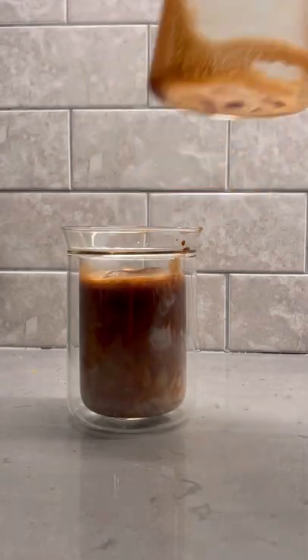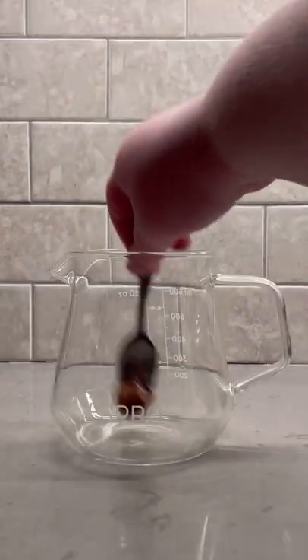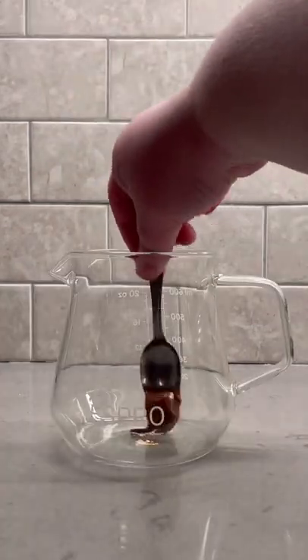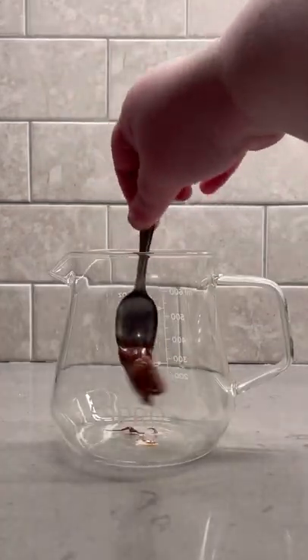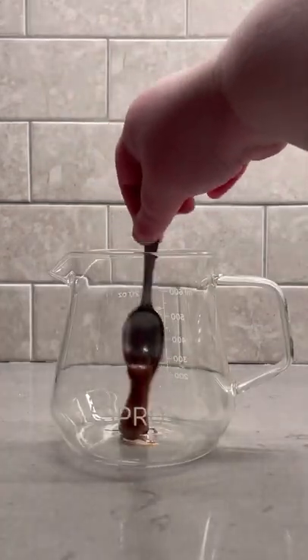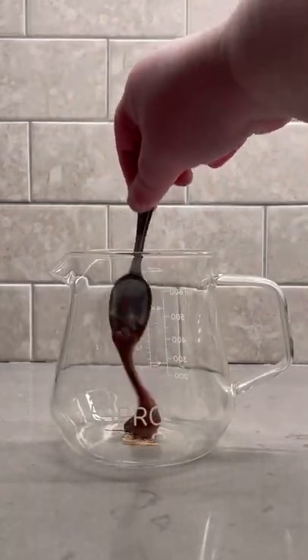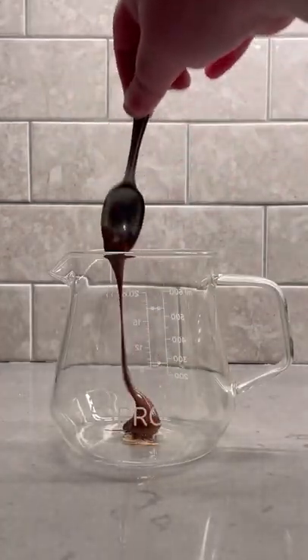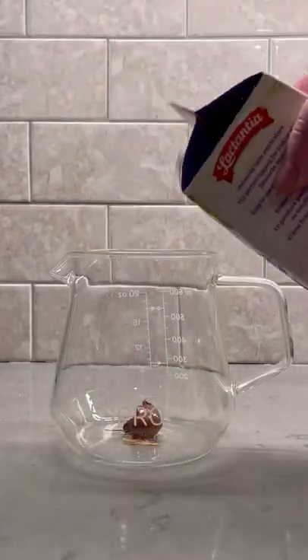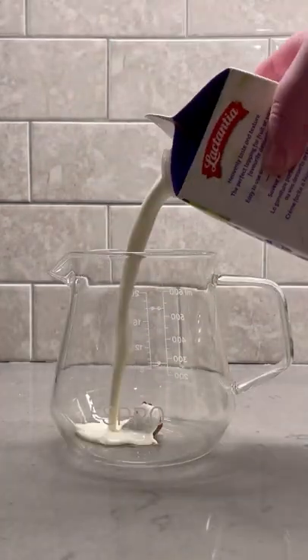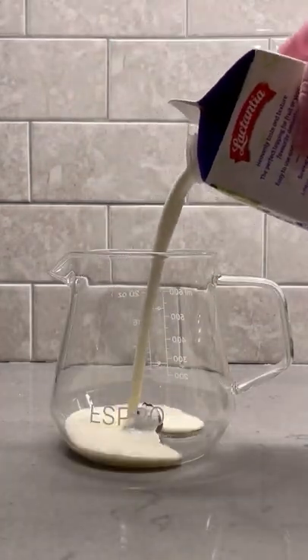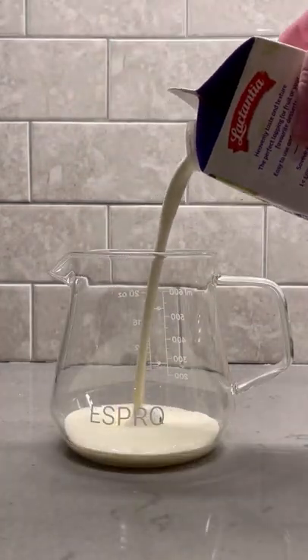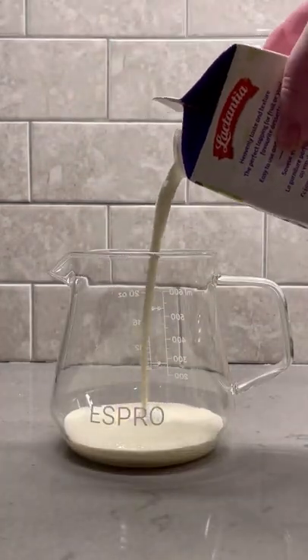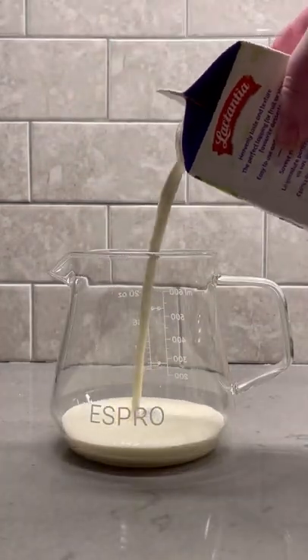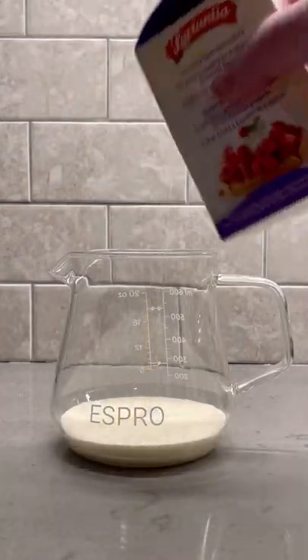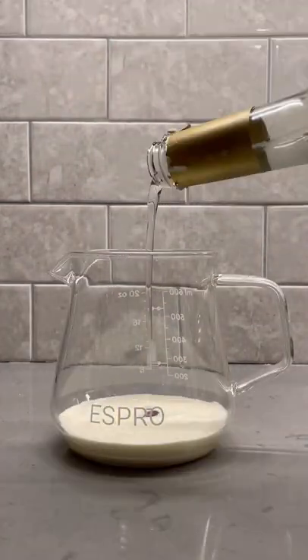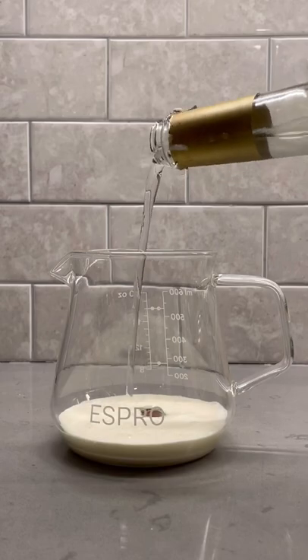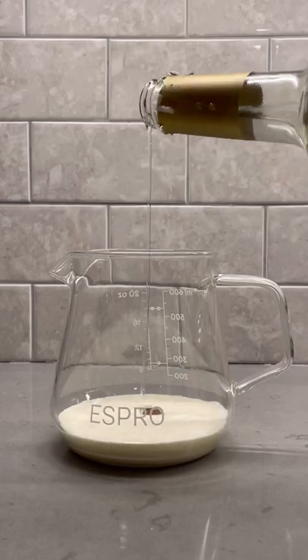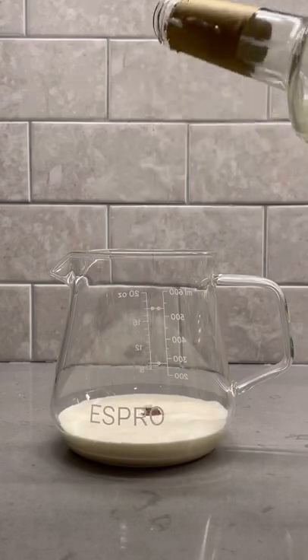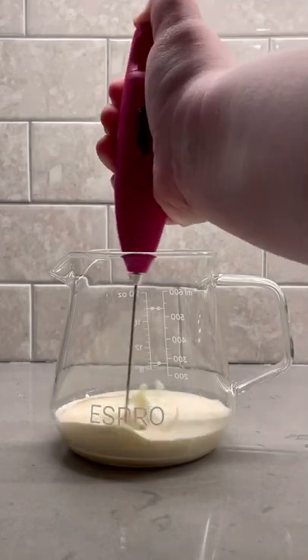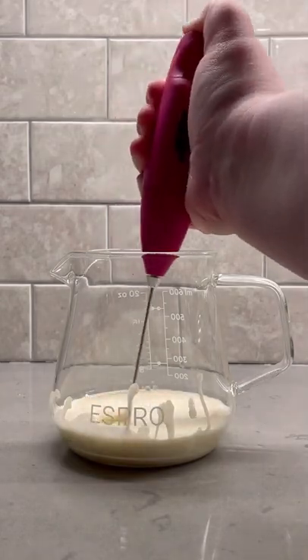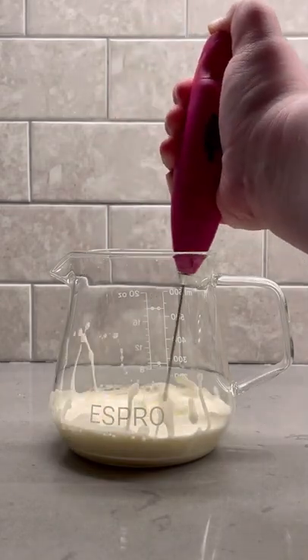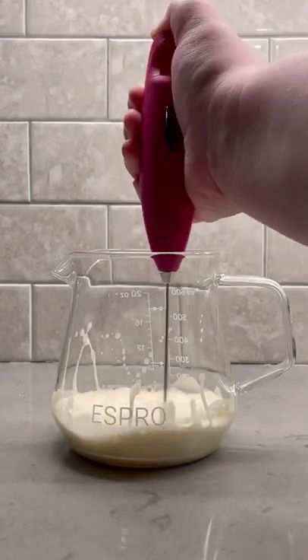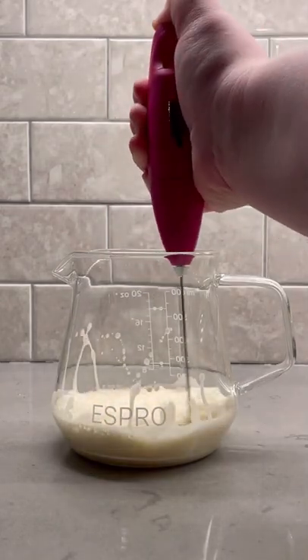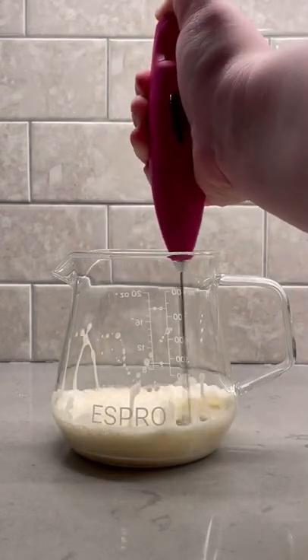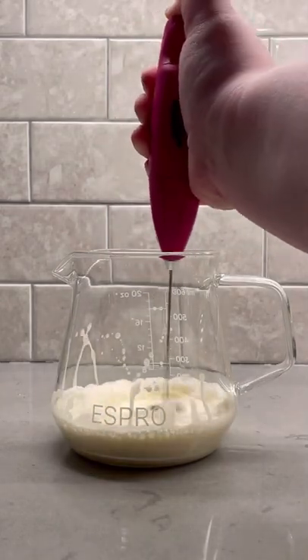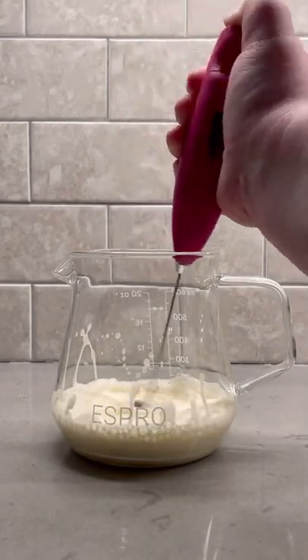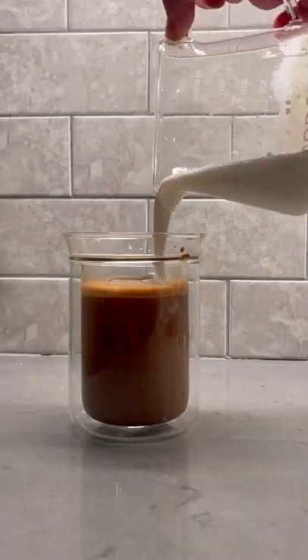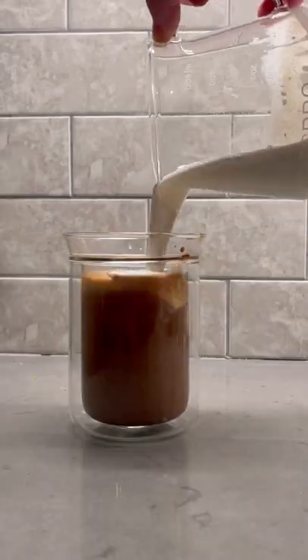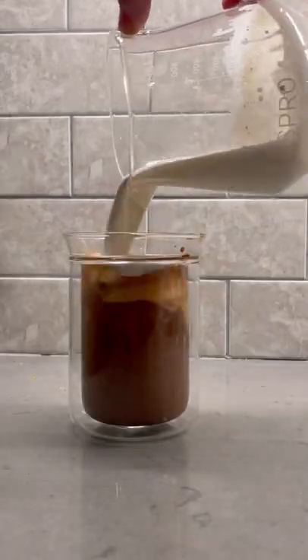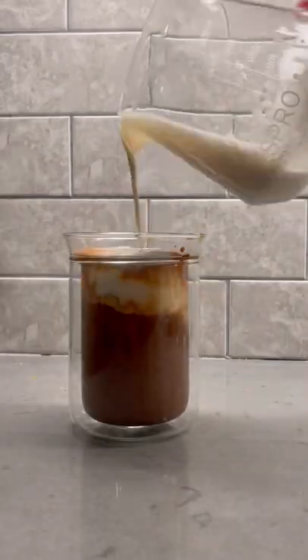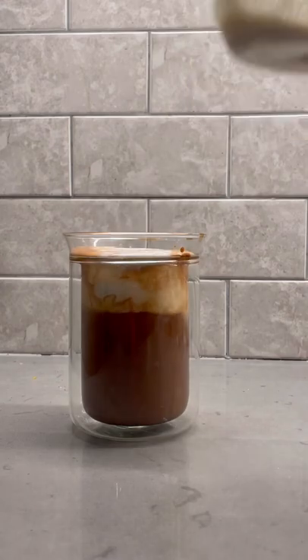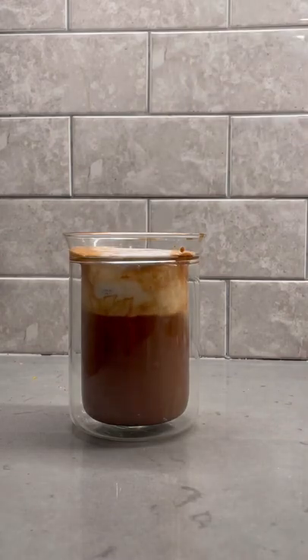Now you could stop here, but we're going to go next level. In another cup, add a little bit of Nutella, some heavy whipping cream, and a dash of vanilla, and then you're going to froth that up all together, get it nice and creamy, and pour that right over the top.